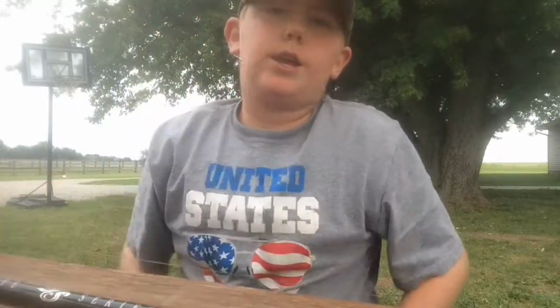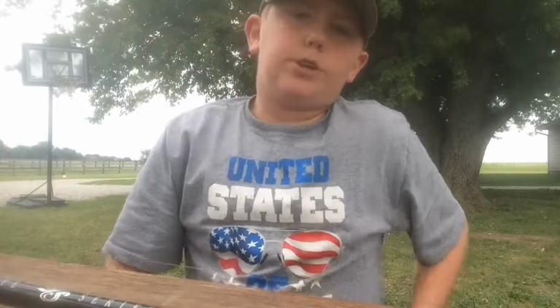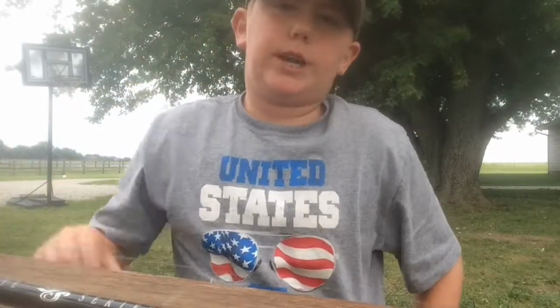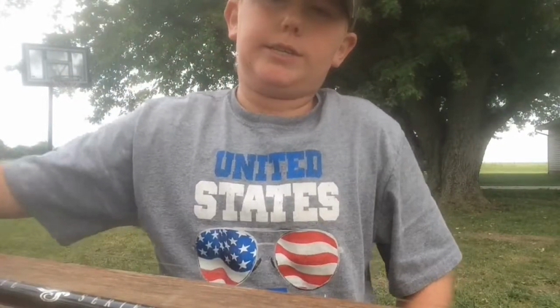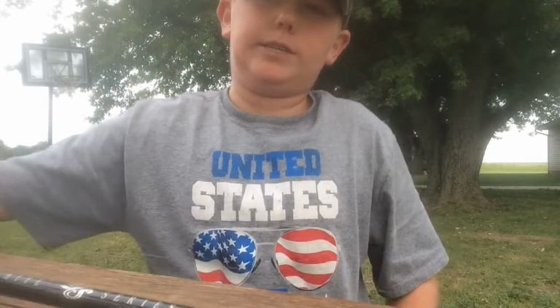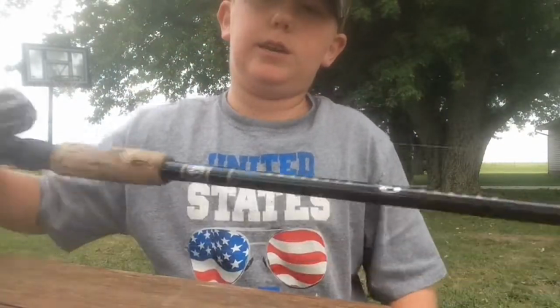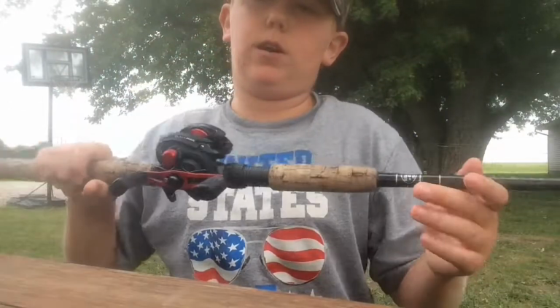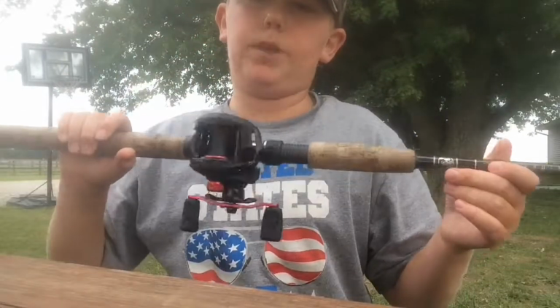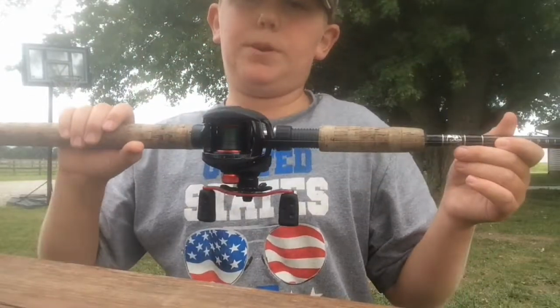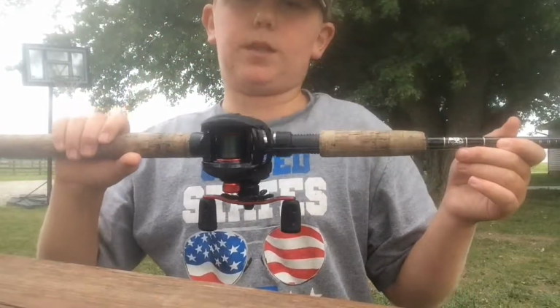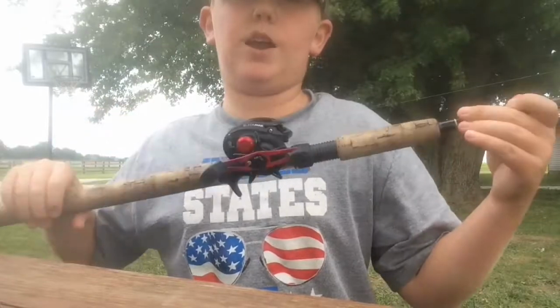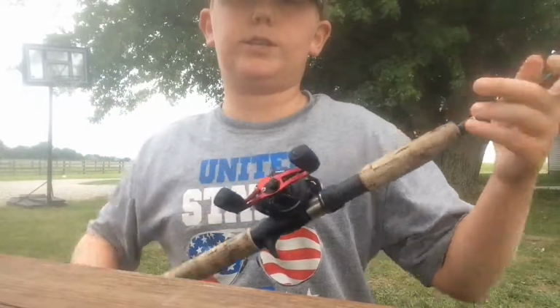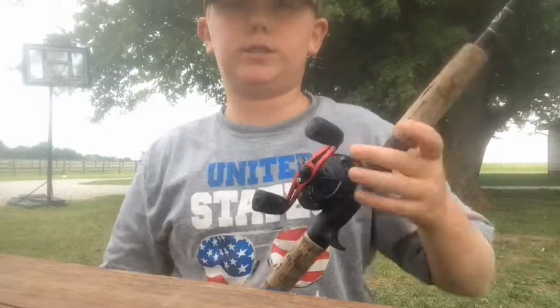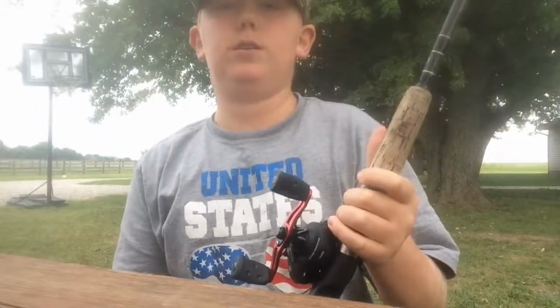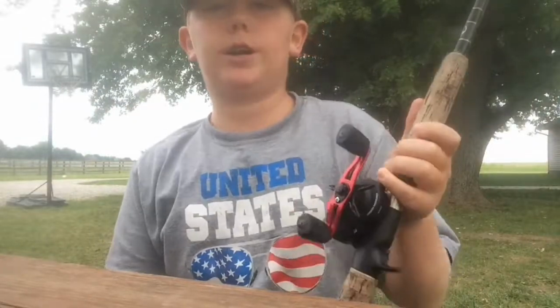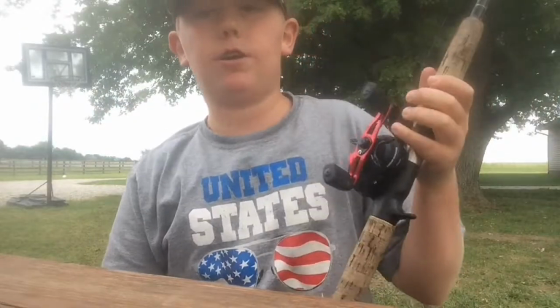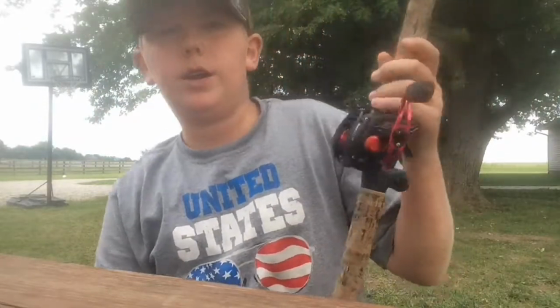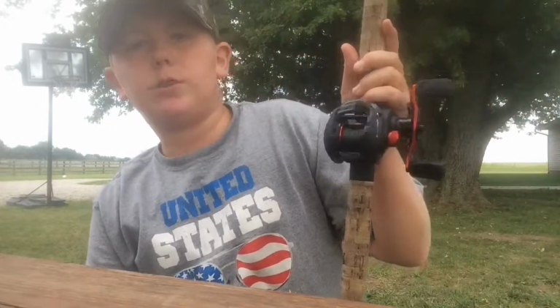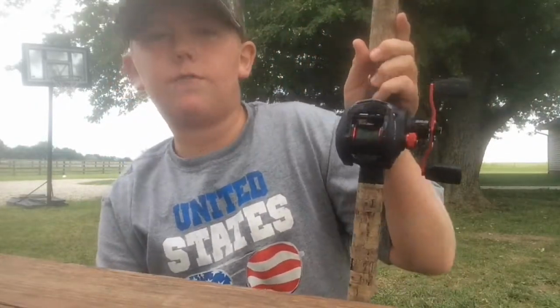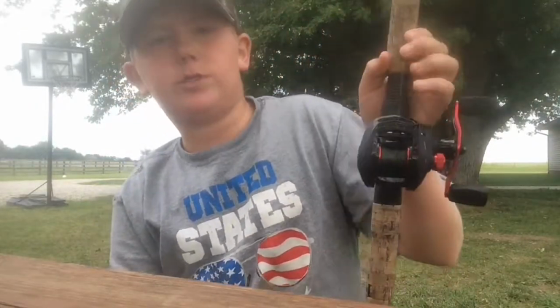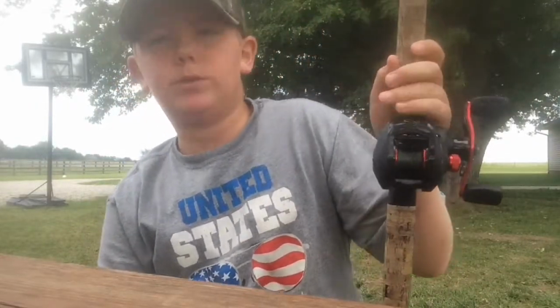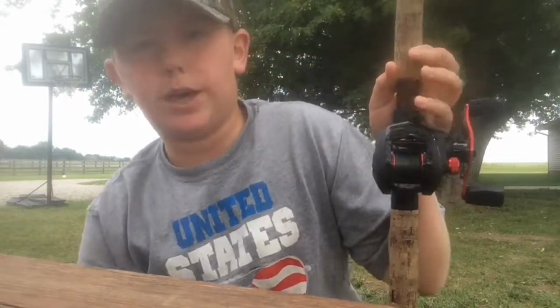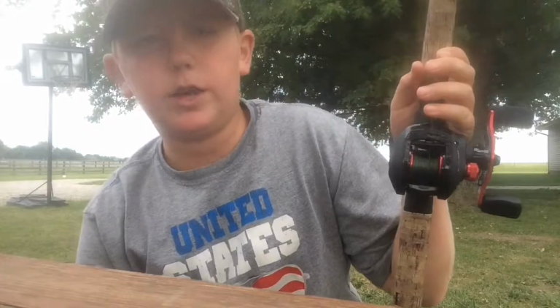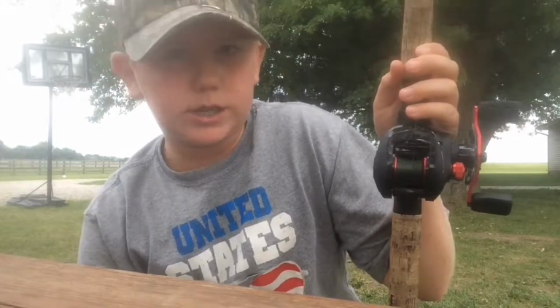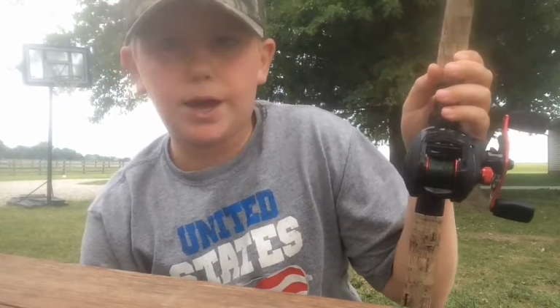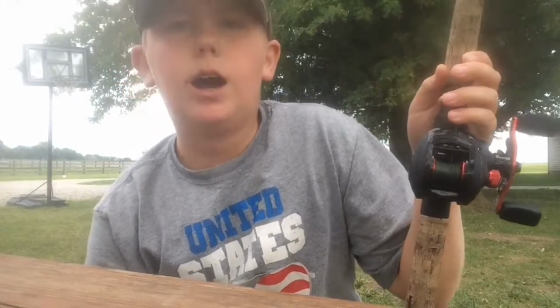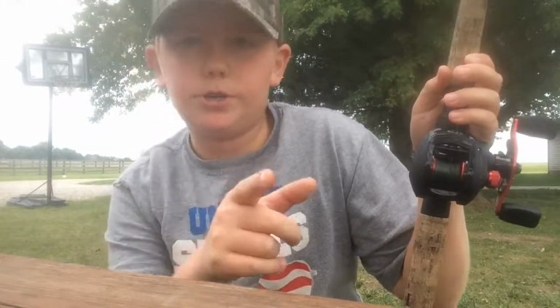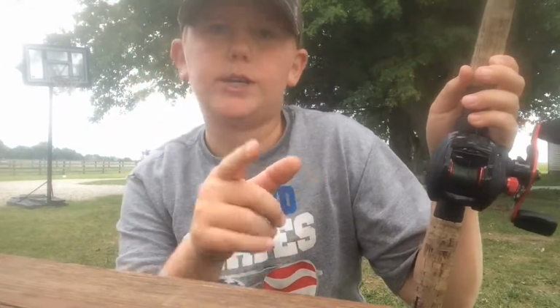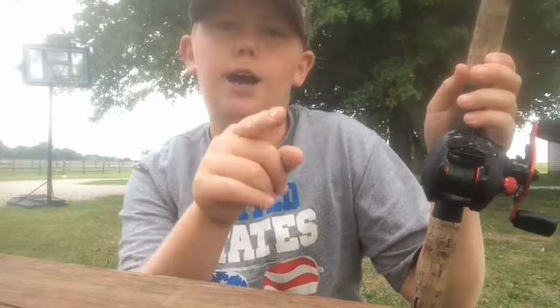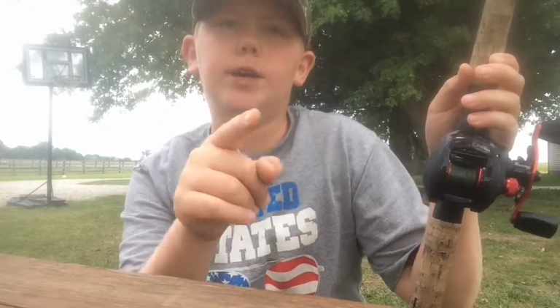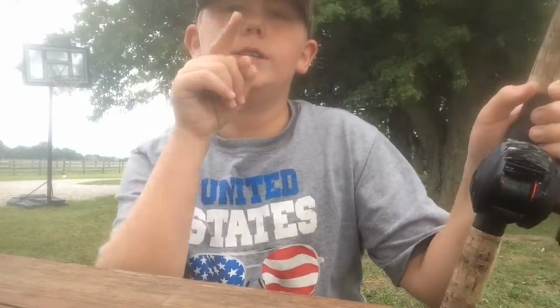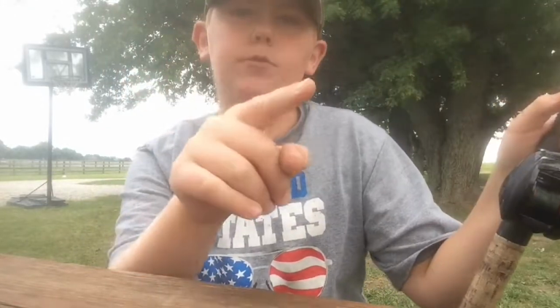Today I'm going to show you guys how to cast this. In my opinion it's not that bad. Everybody says it's kind of hard. It's hard at first but once you get the hang of it it's not that bad. I'm going to show you guys how to do it, so stay tuned.